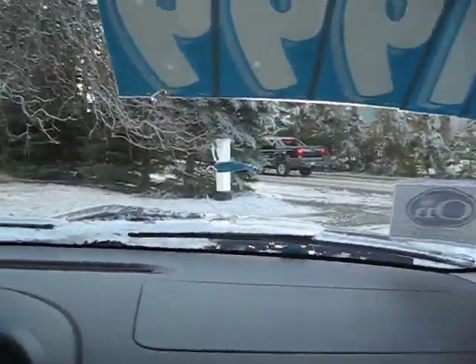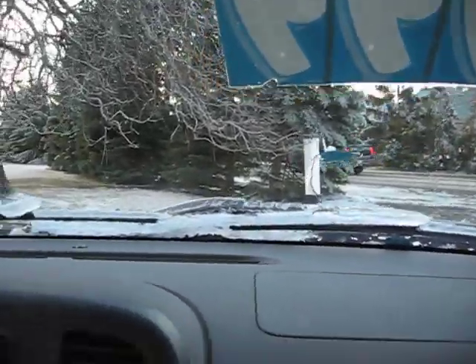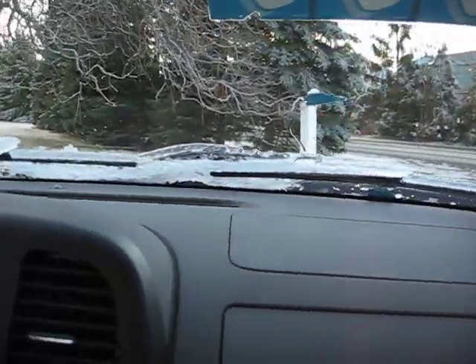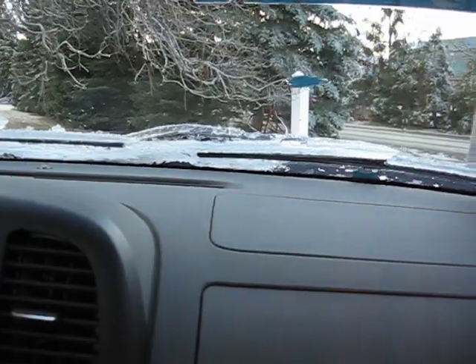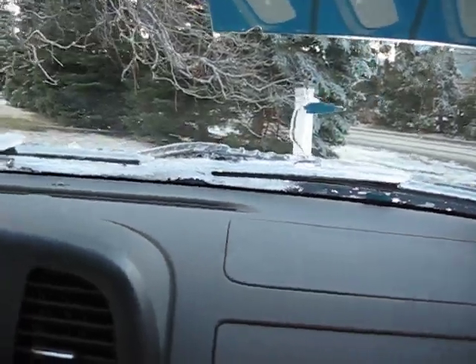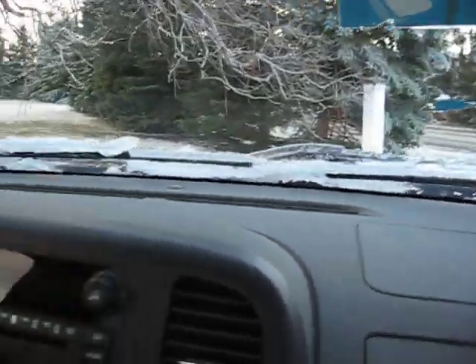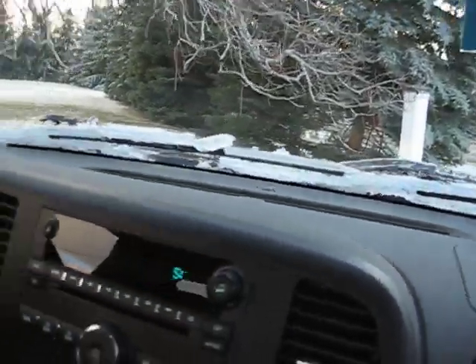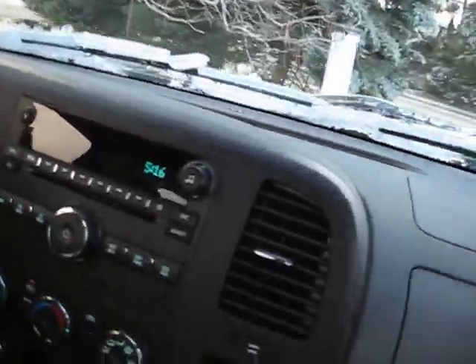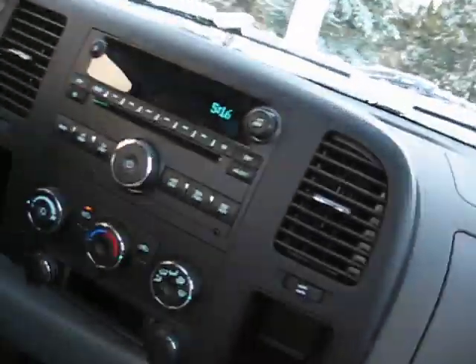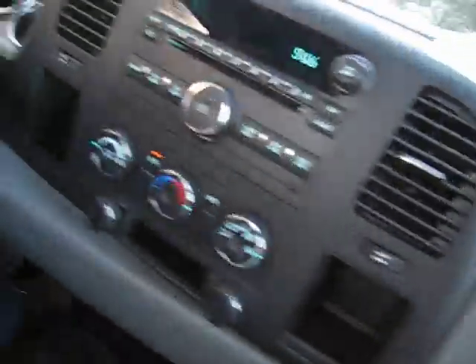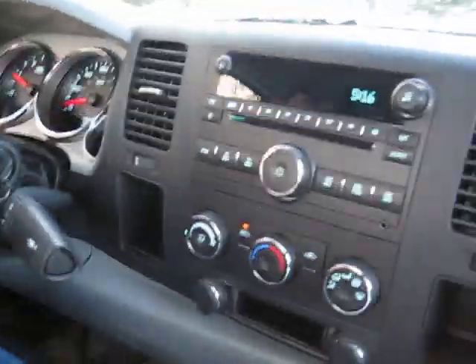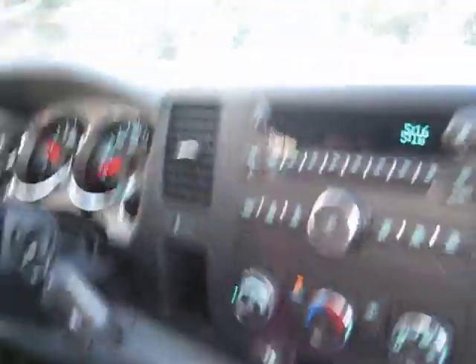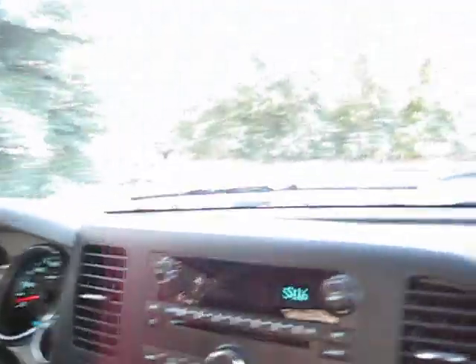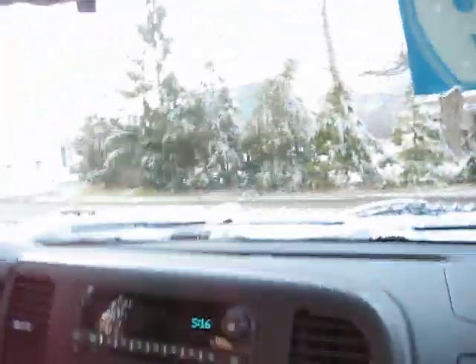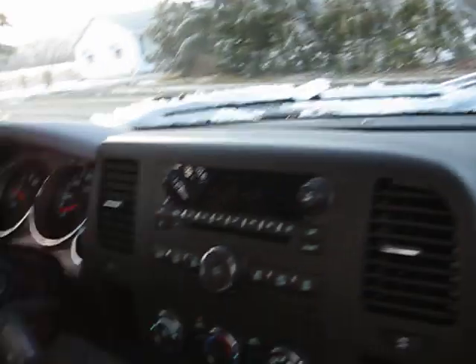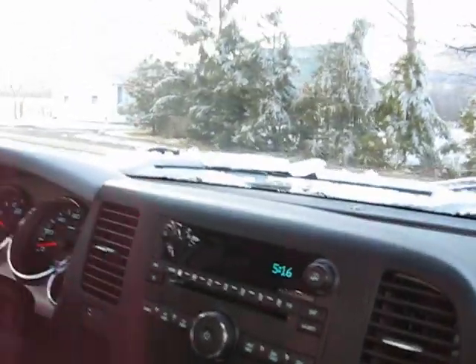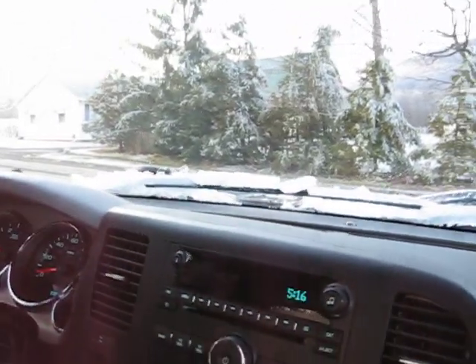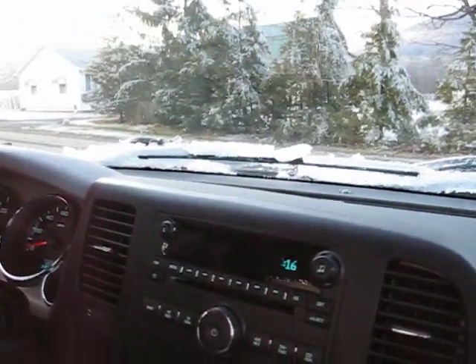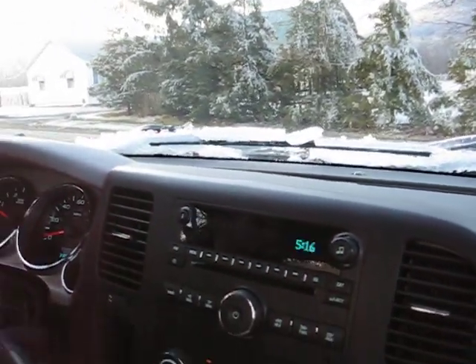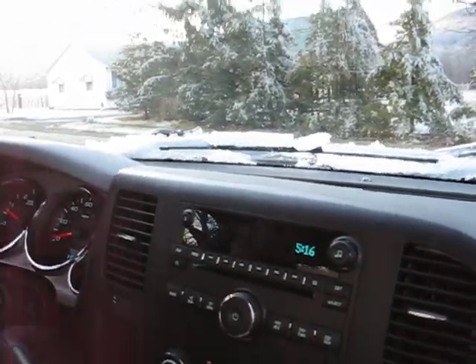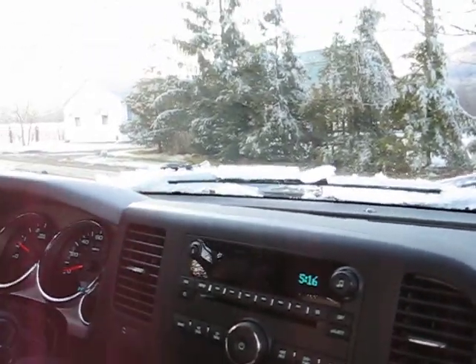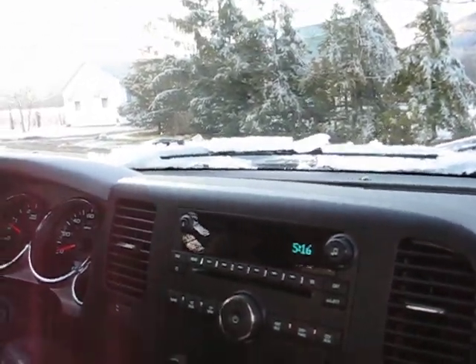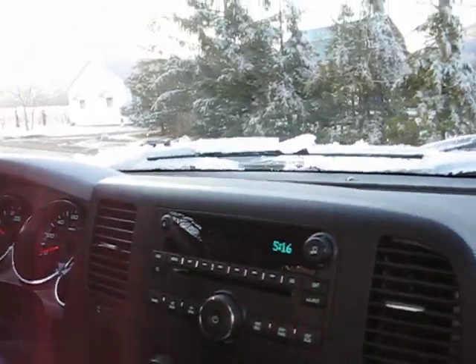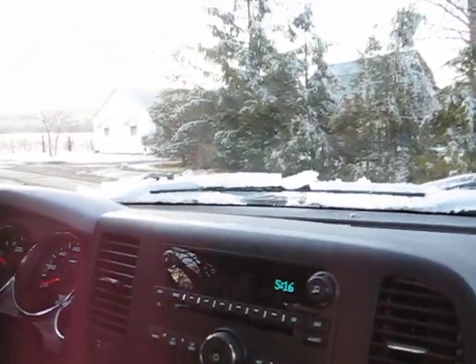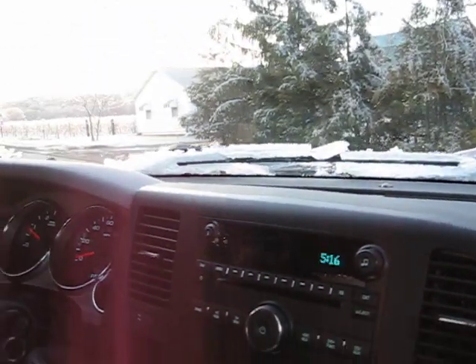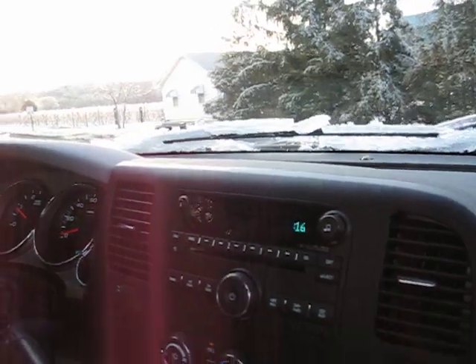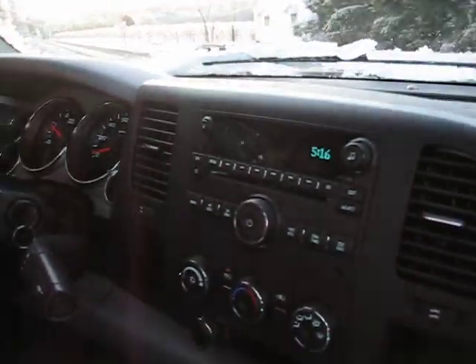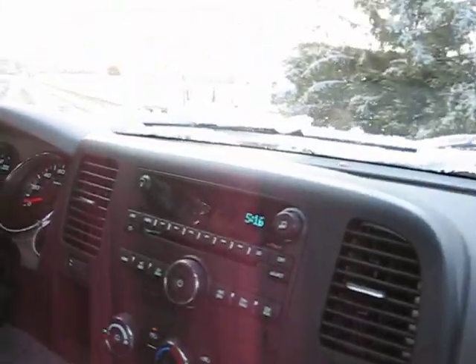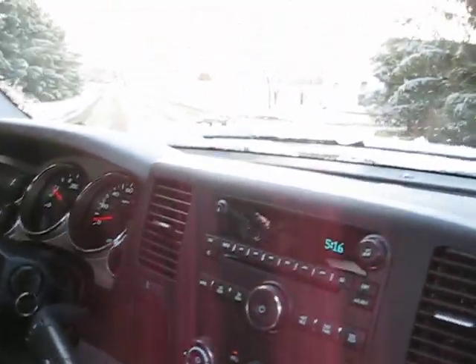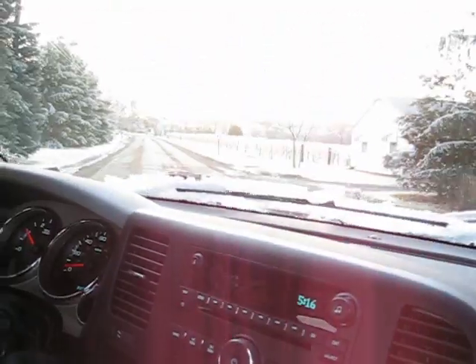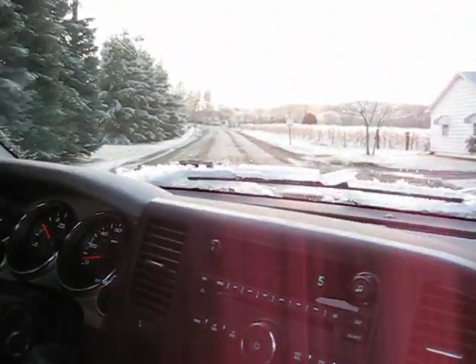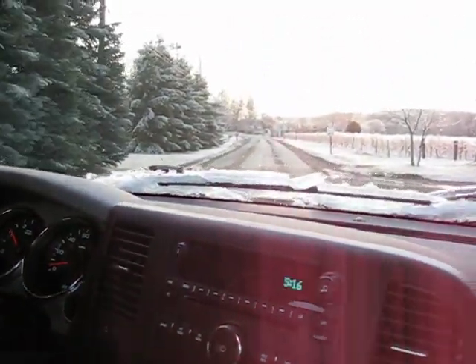We're going to take it on the back country road here. It's really quiet inside — I like it.